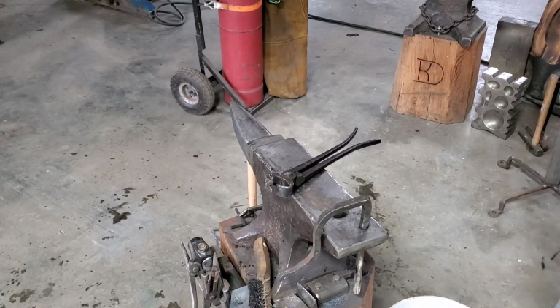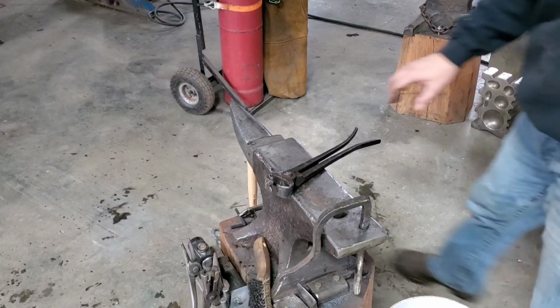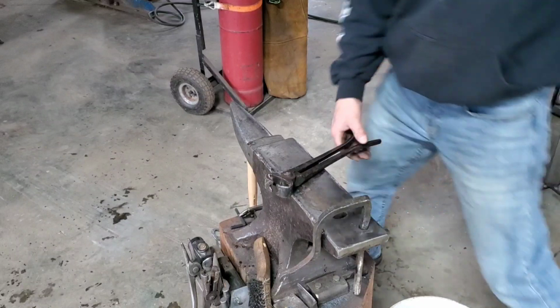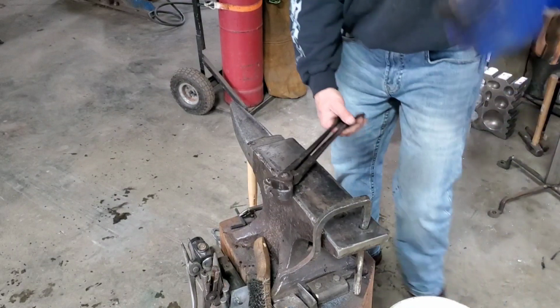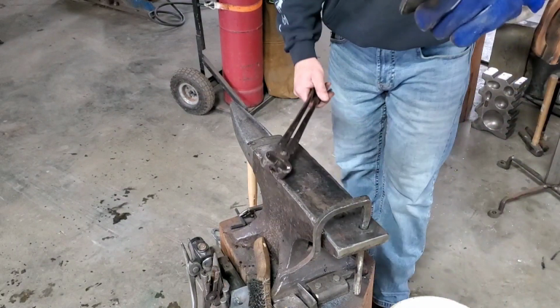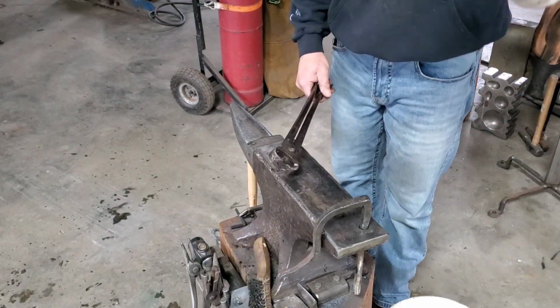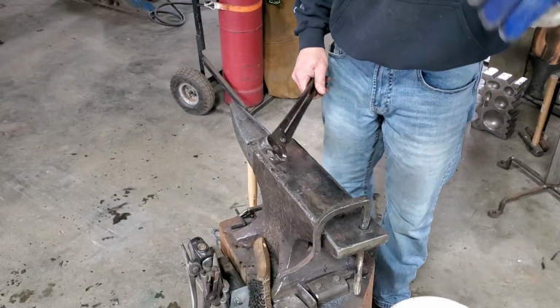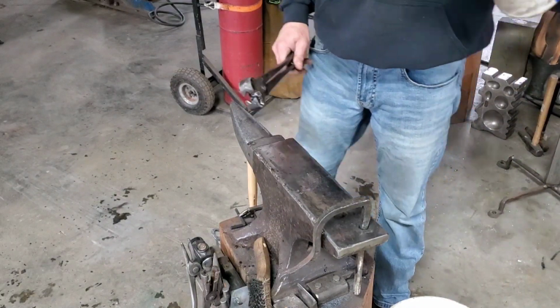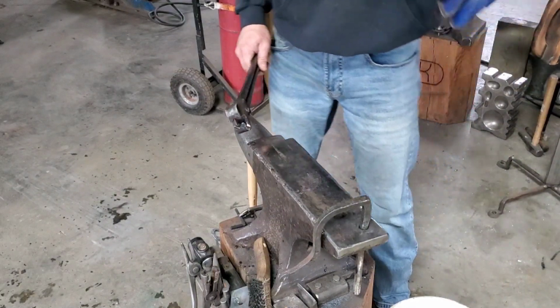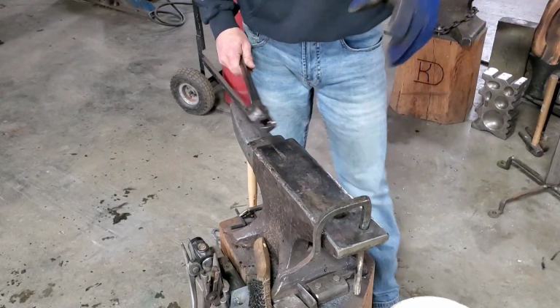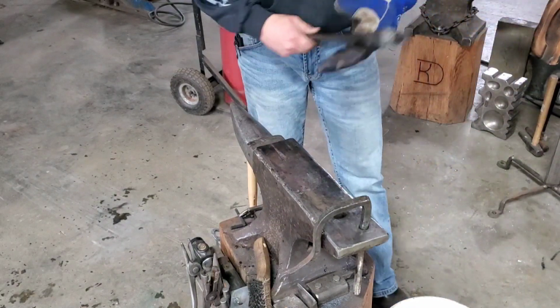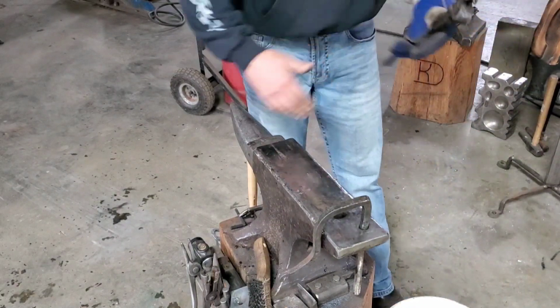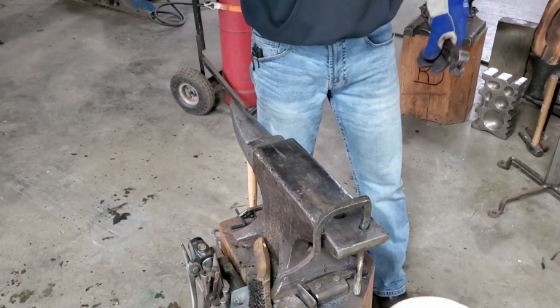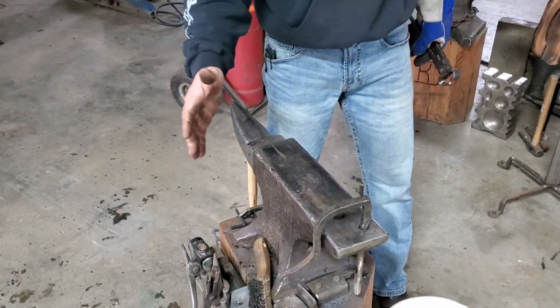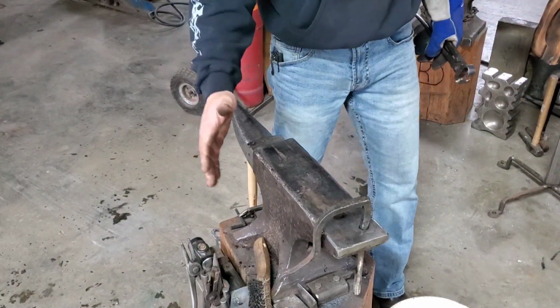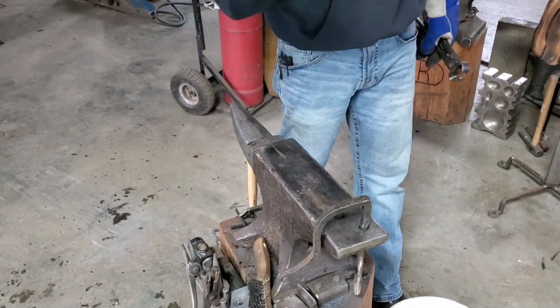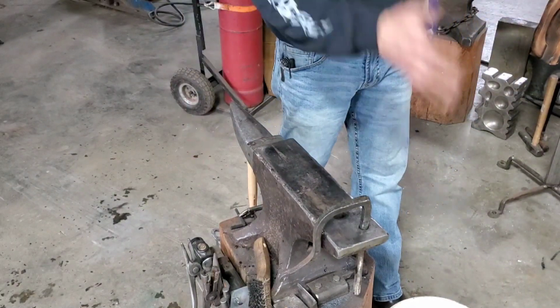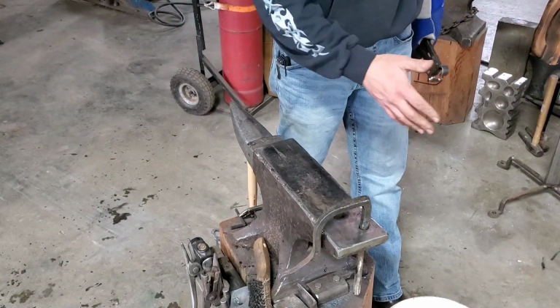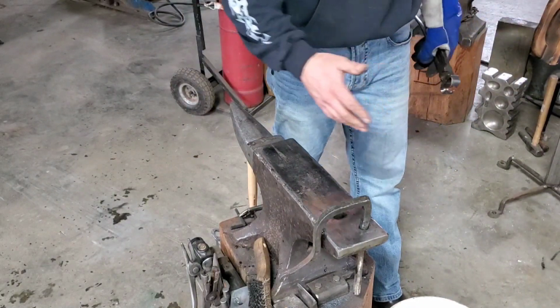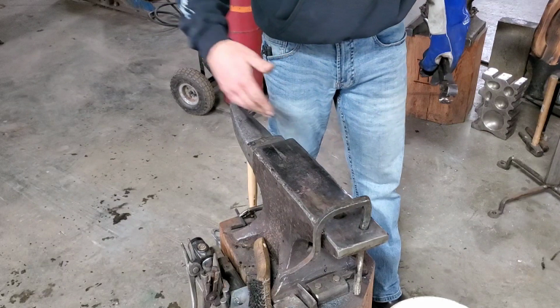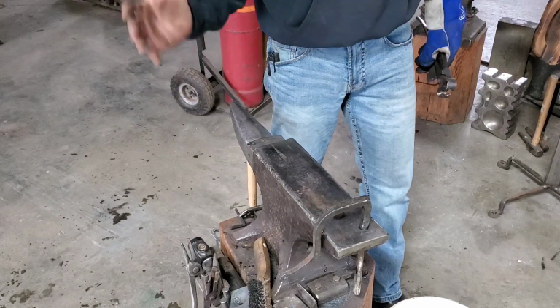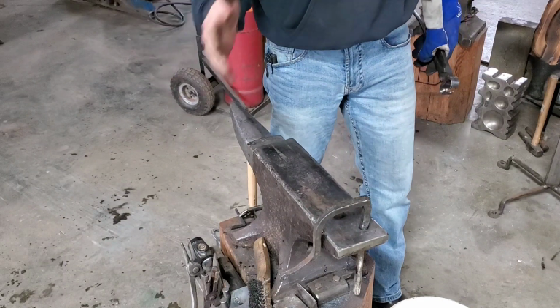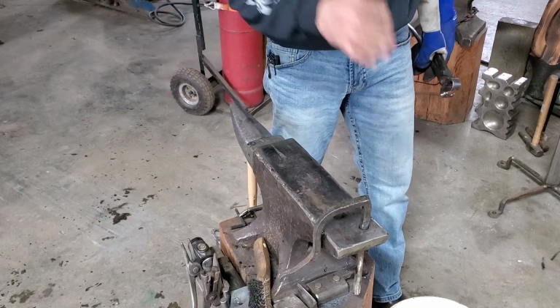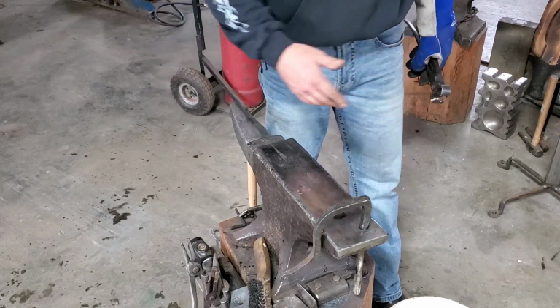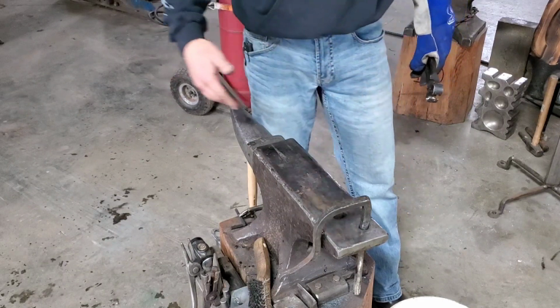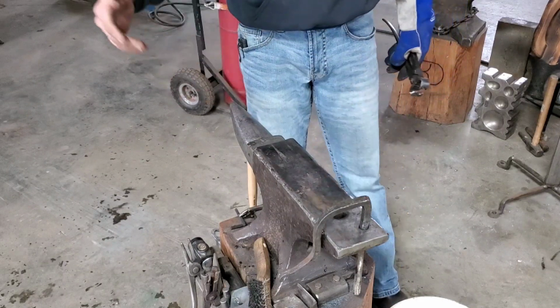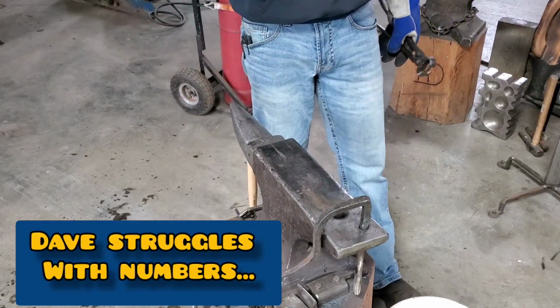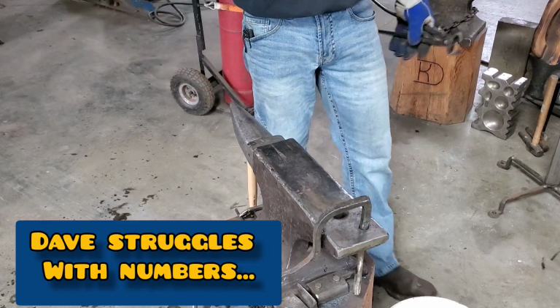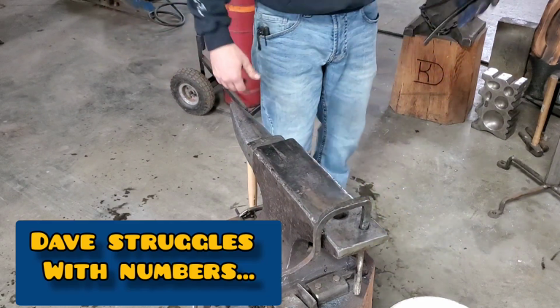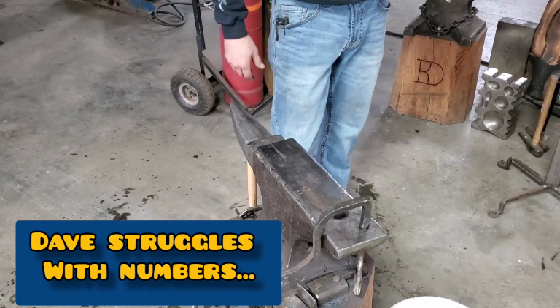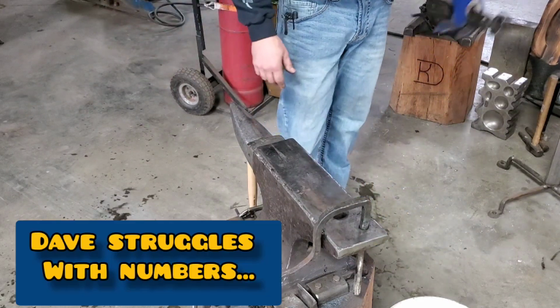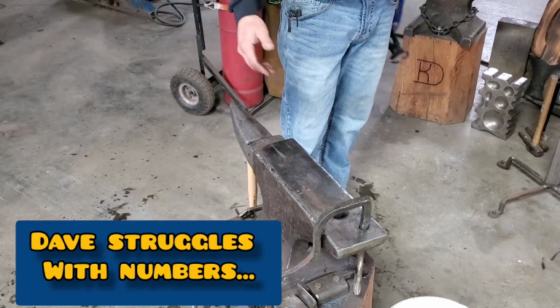Pay attention — I'm going to stamp a number in there between 1 and 10. It might be 1, it might be 10, it might be 2, 3, 7, 8.